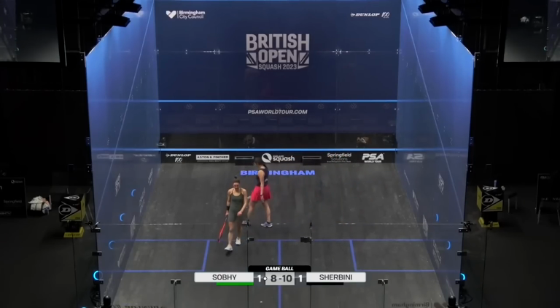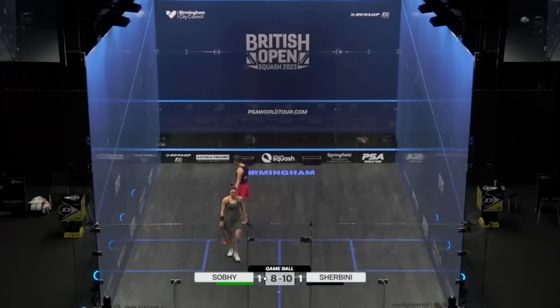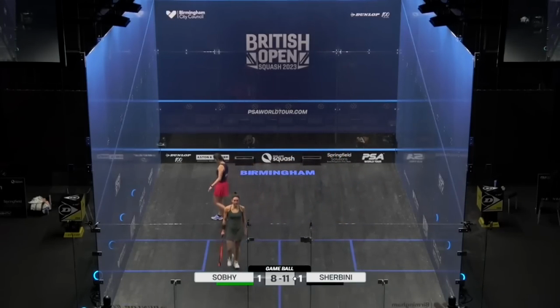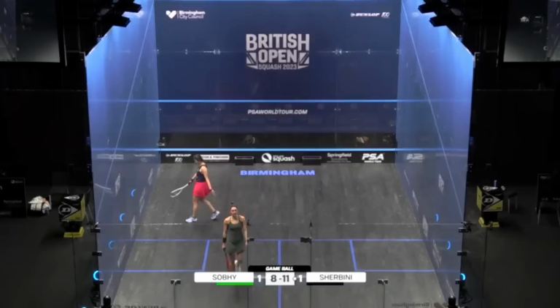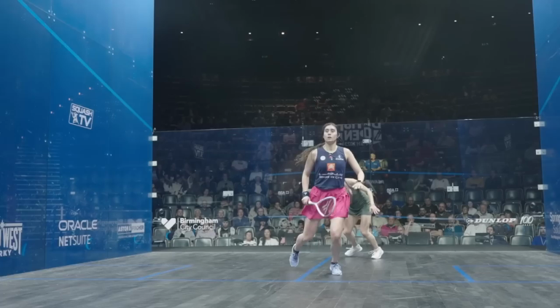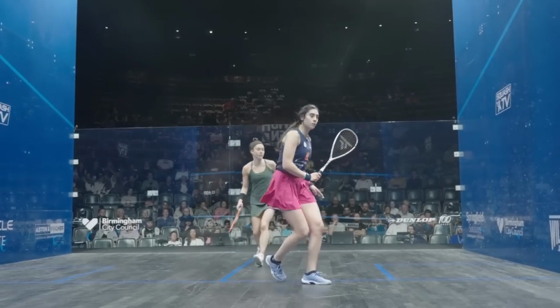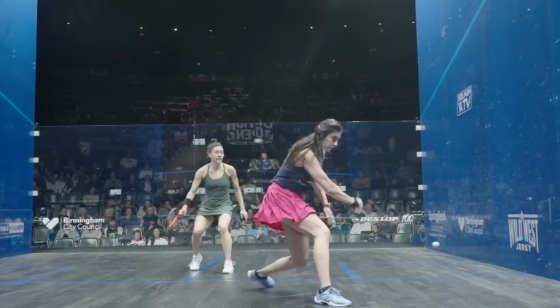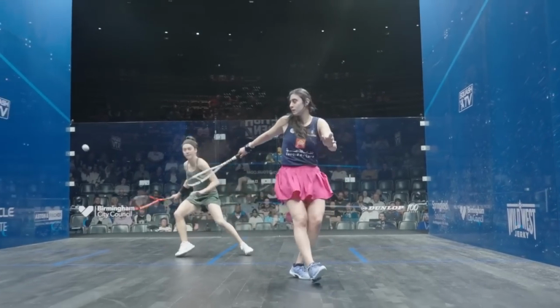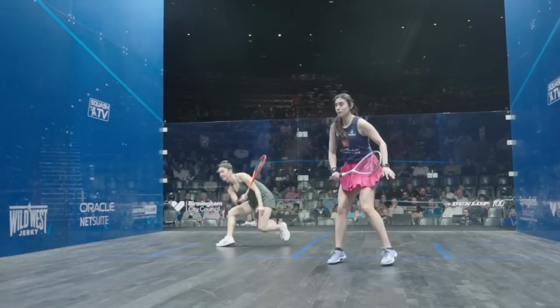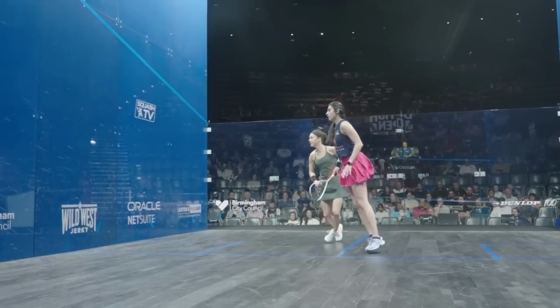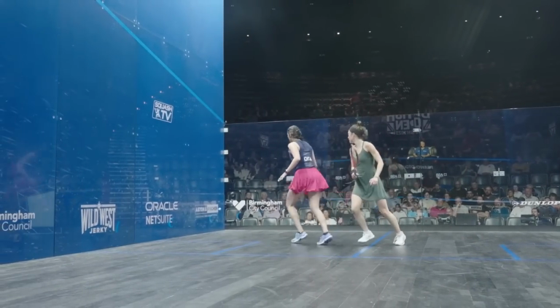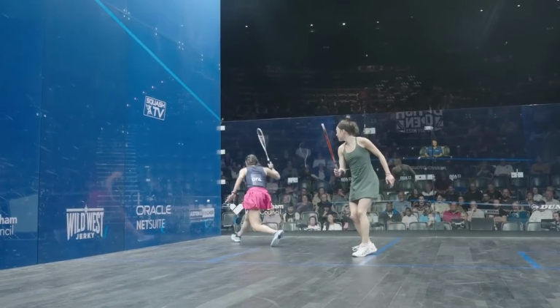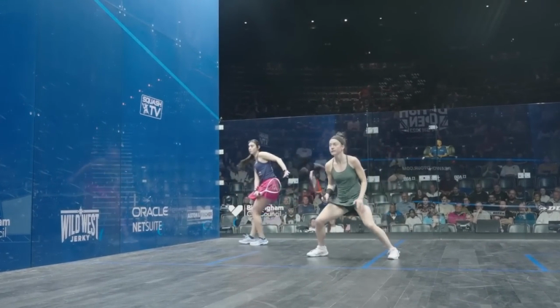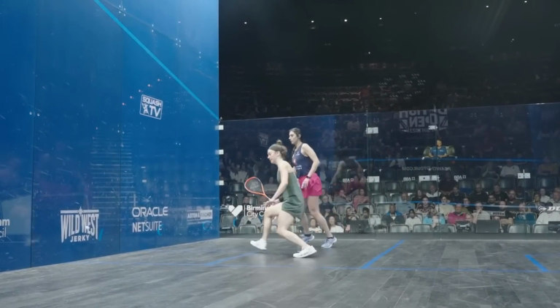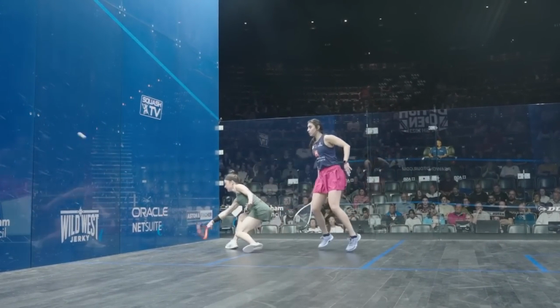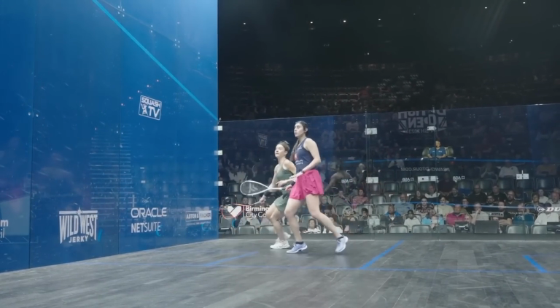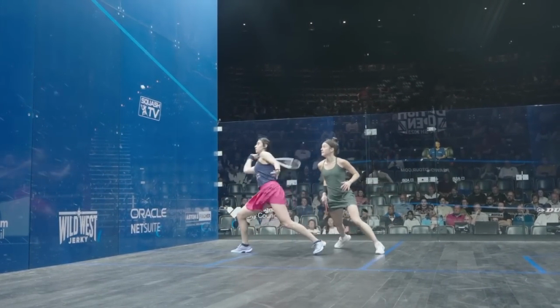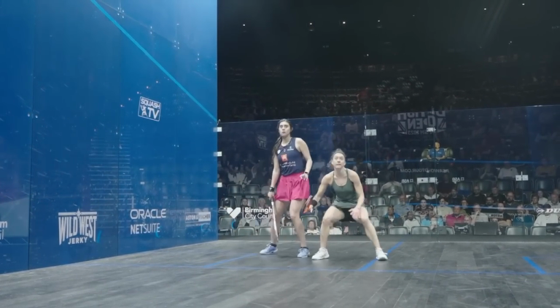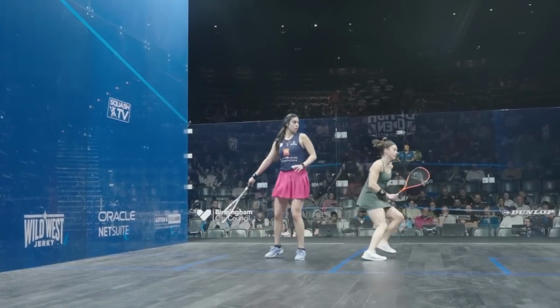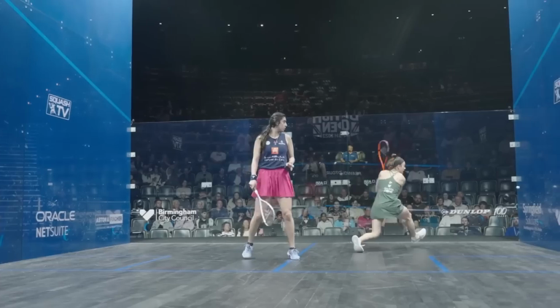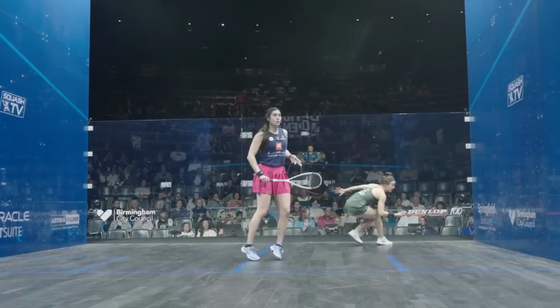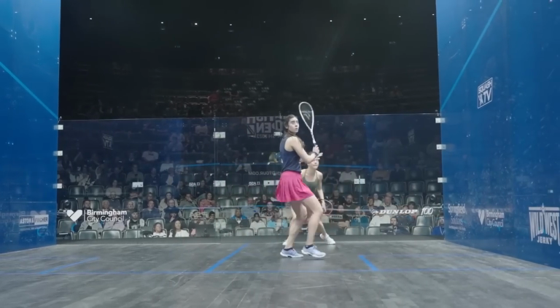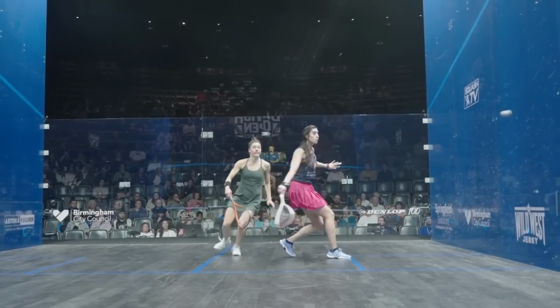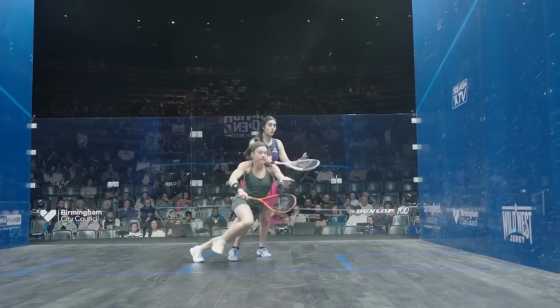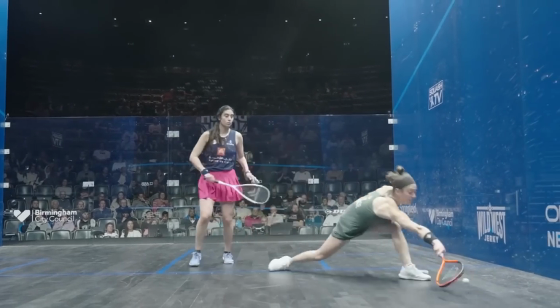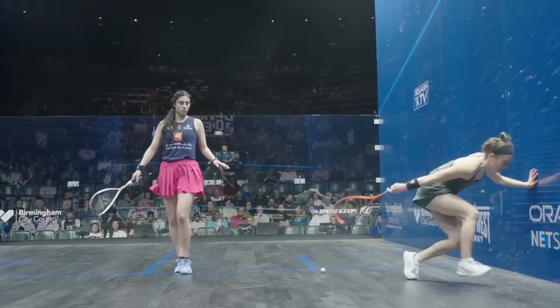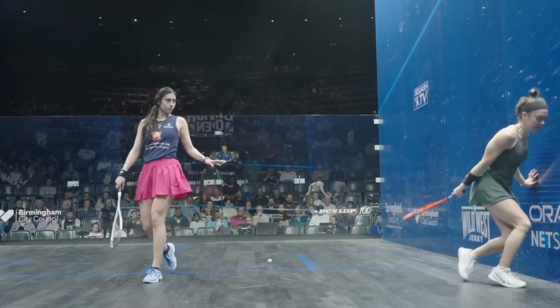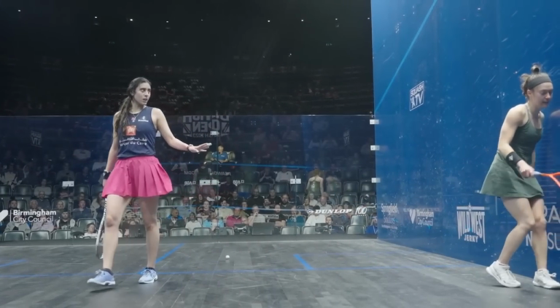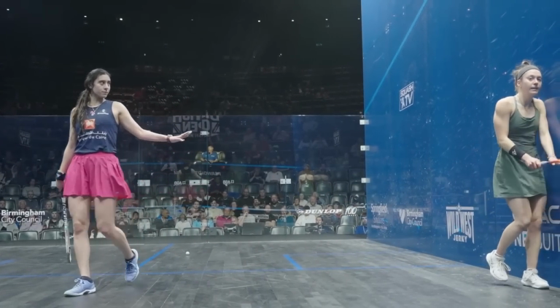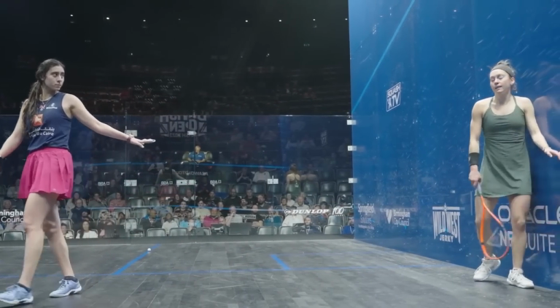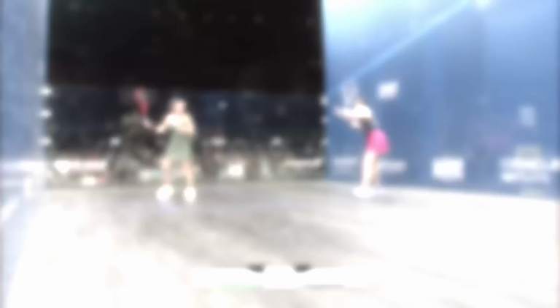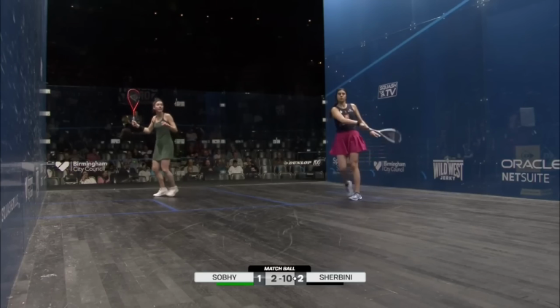A bit of awareness required there for Sobe in that front right-hand corner again. And again, it's that shoulder height for El Shabini.